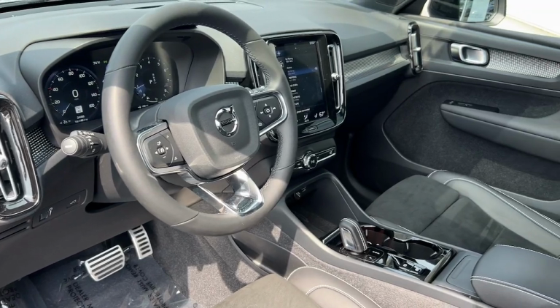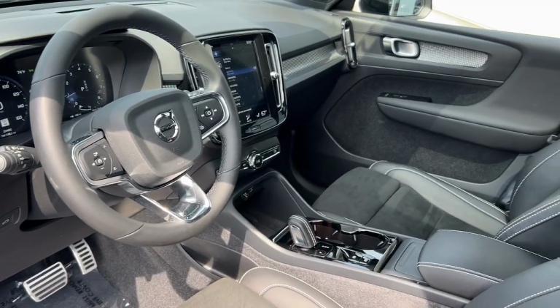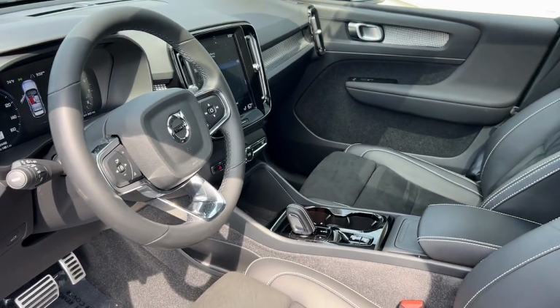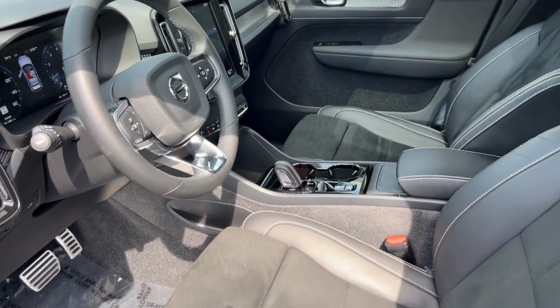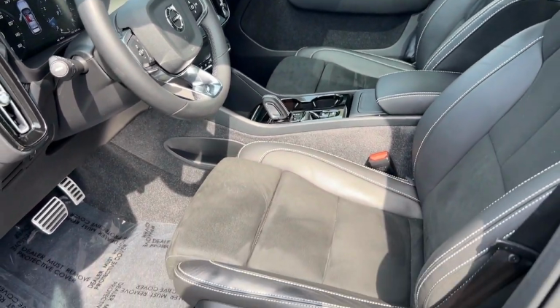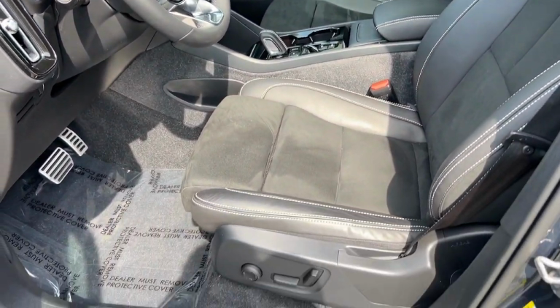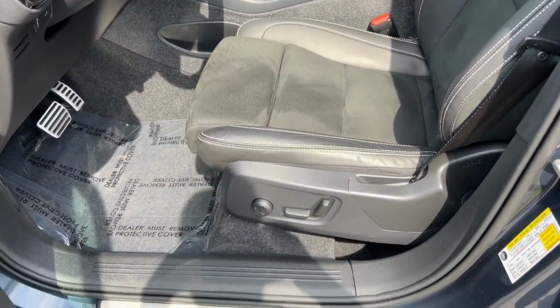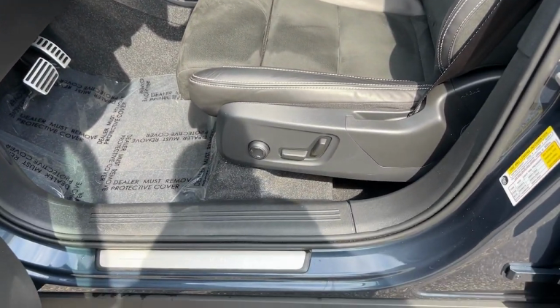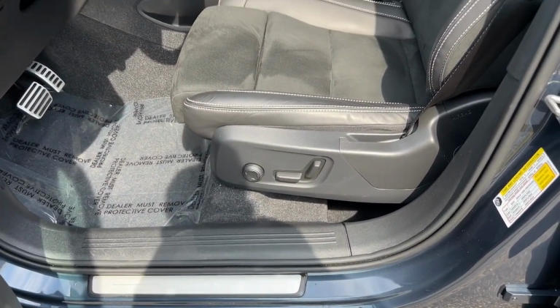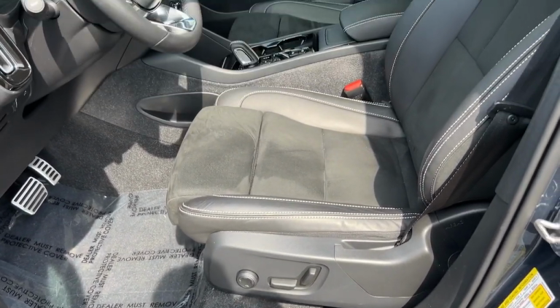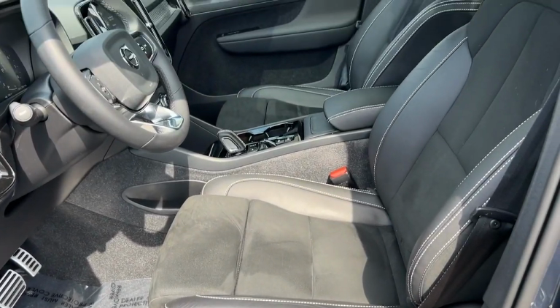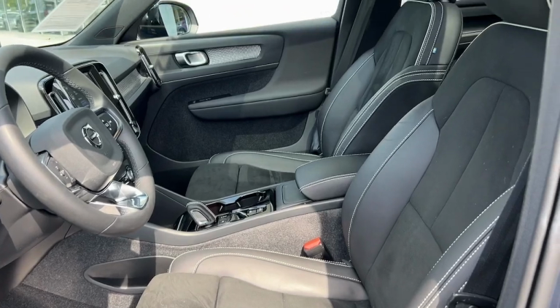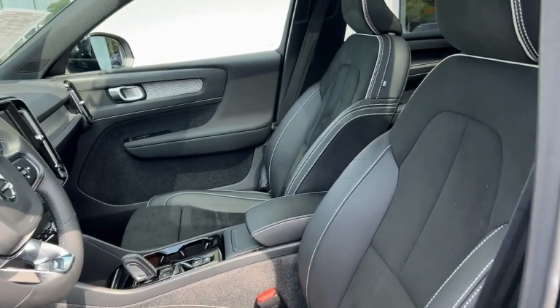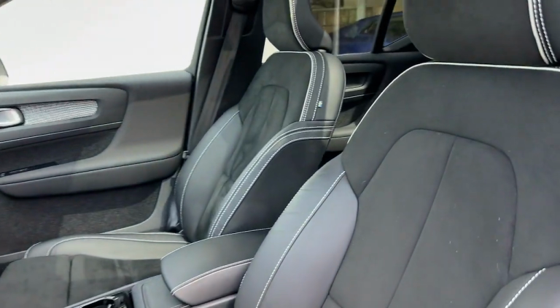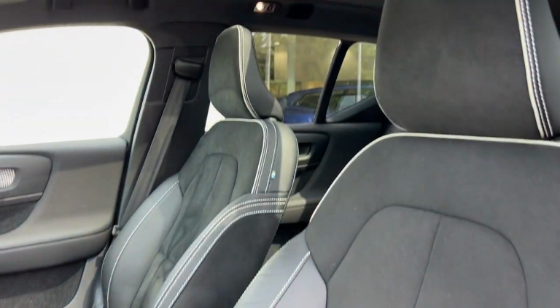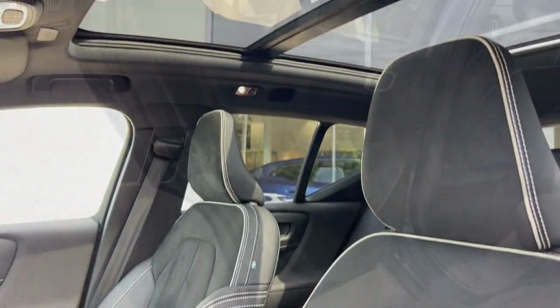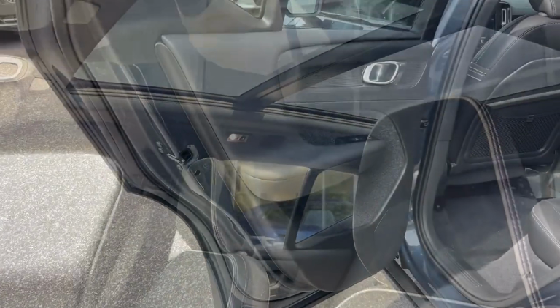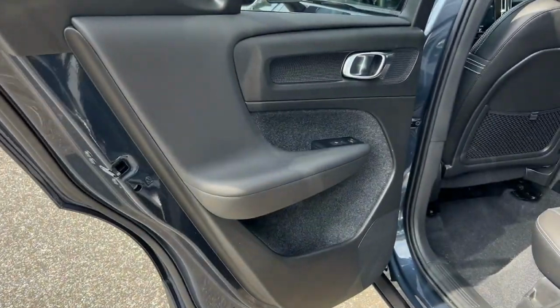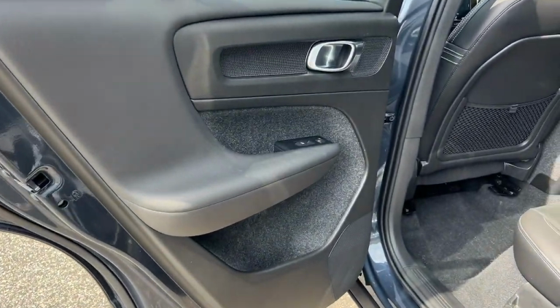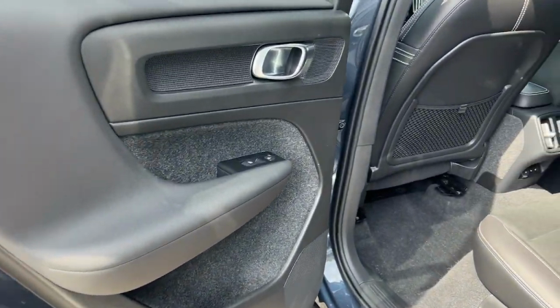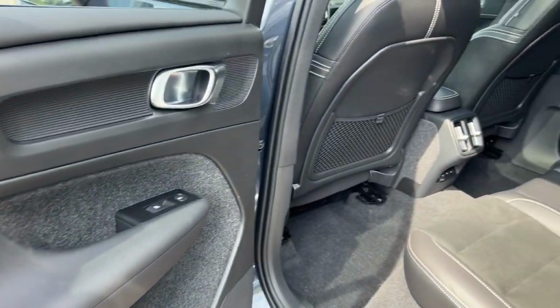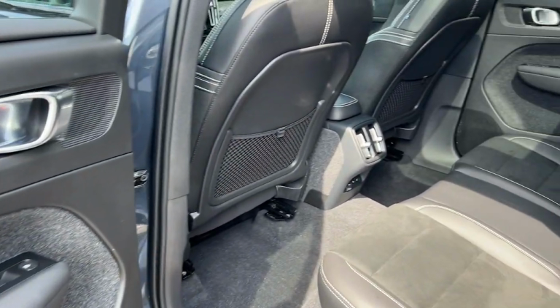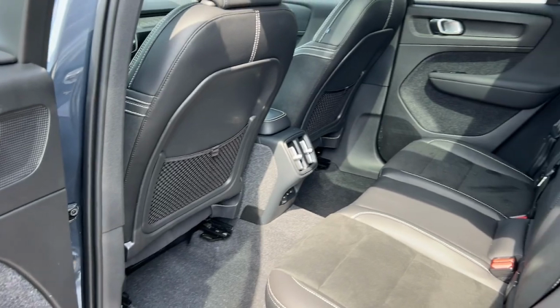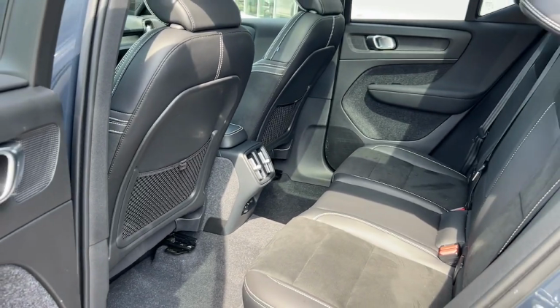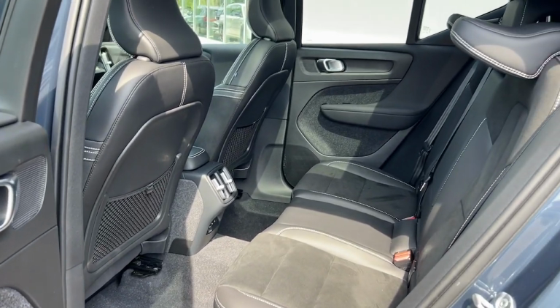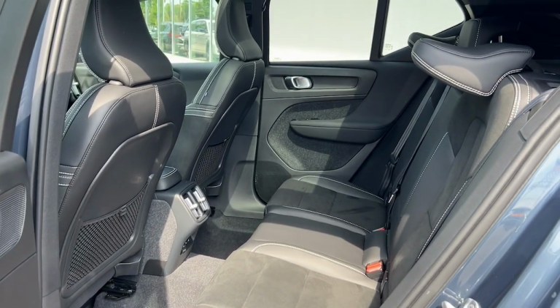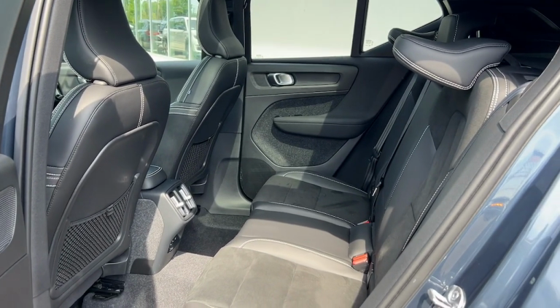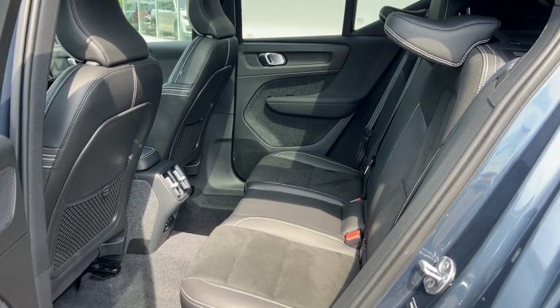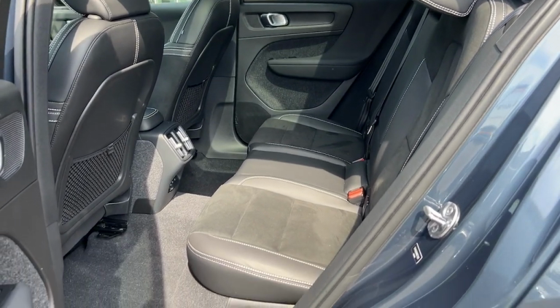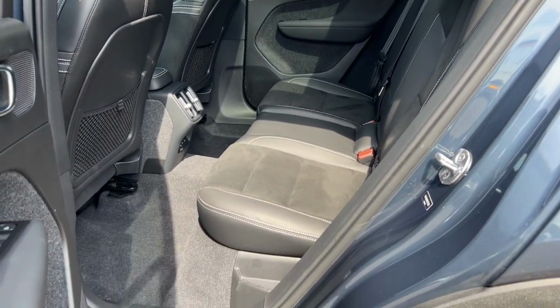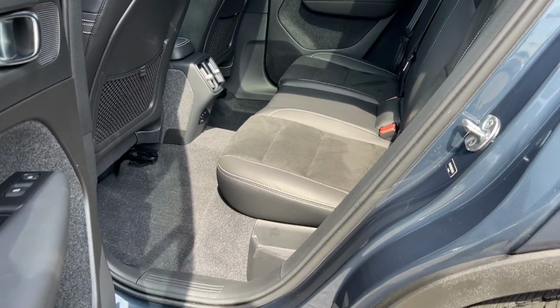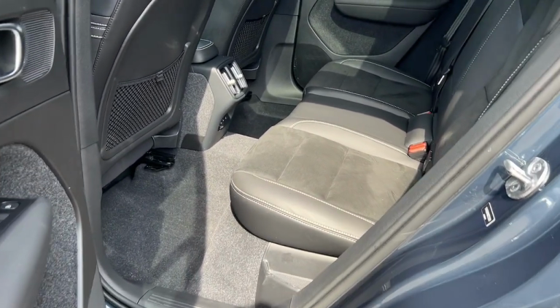Also included: moonroof, power passenger seat, heated mirrors, satellite radio, backup camera, and fog lamps. Feel the peace of mind that comes standard with this superbly built XC40. Treat yourself to a test drive today — our staff will toss you the keys and give you an outstanding customer experience.